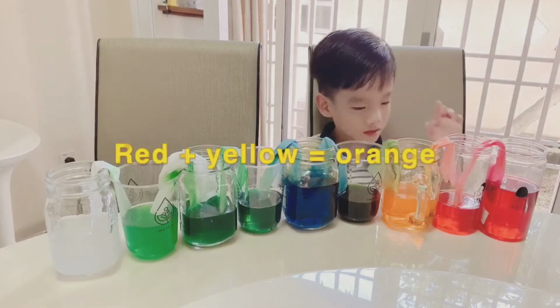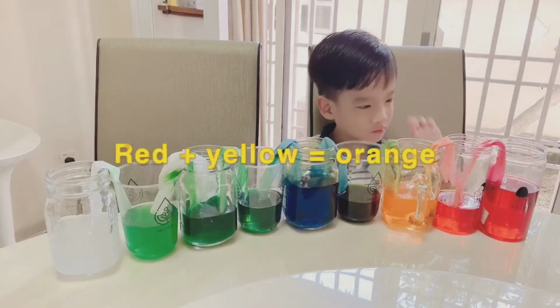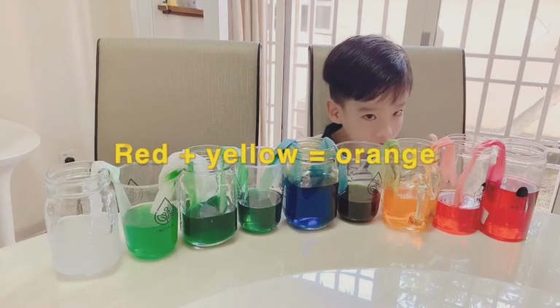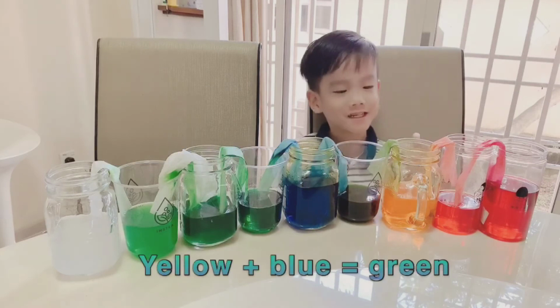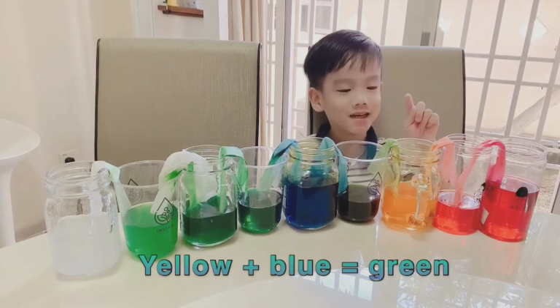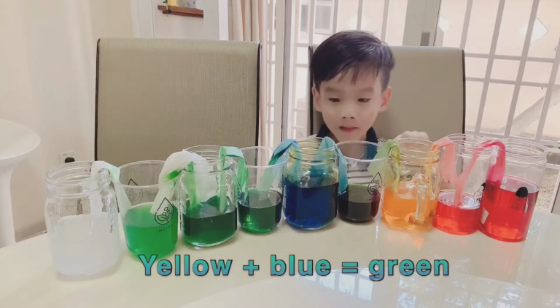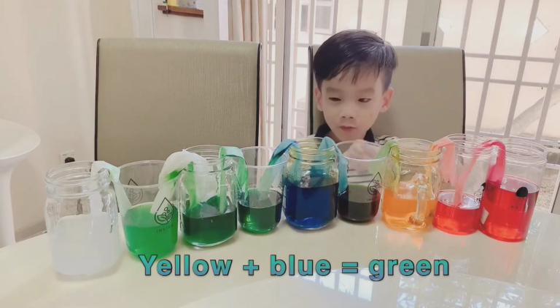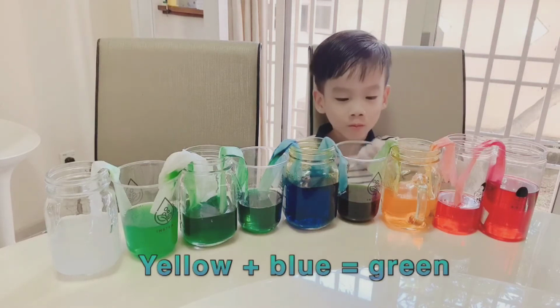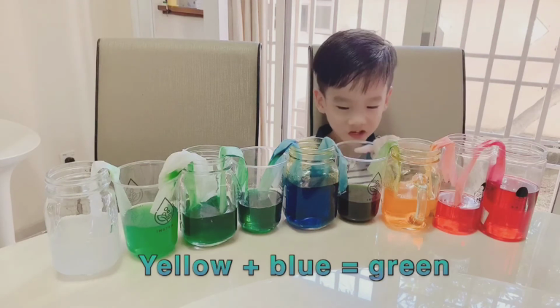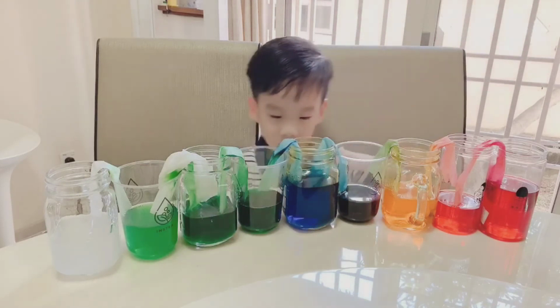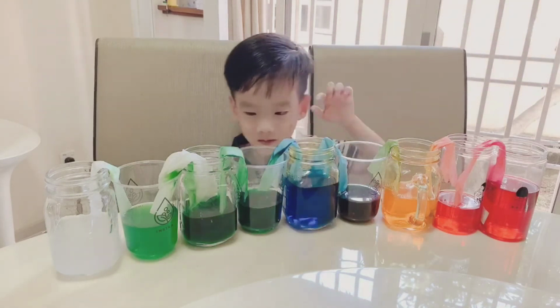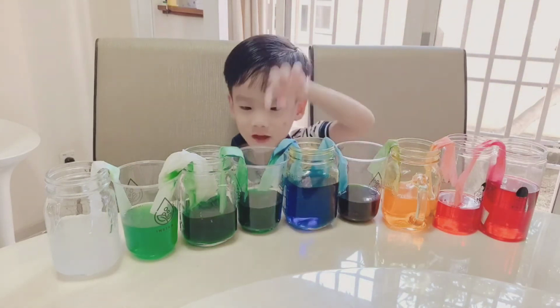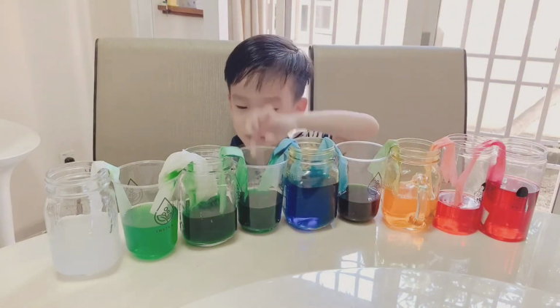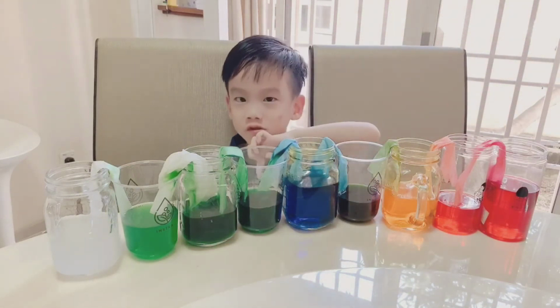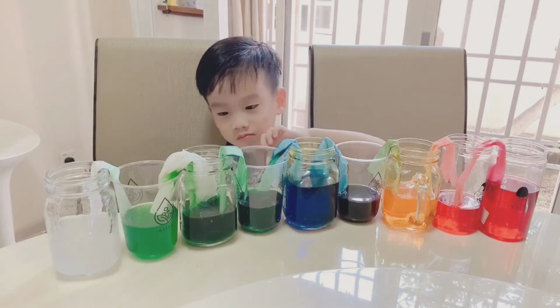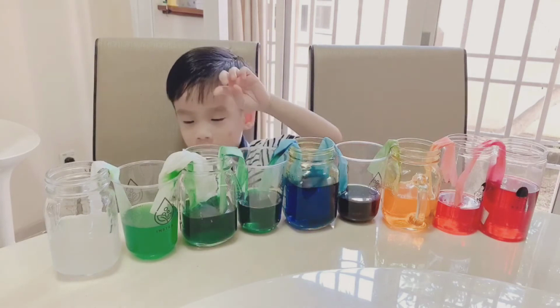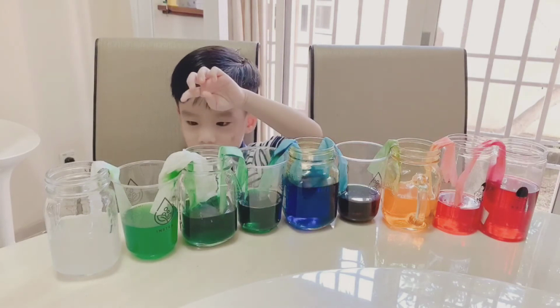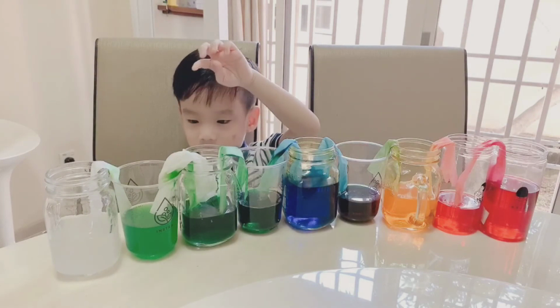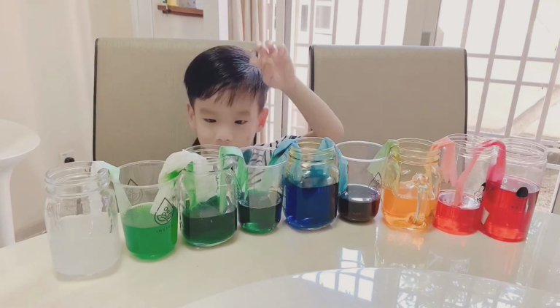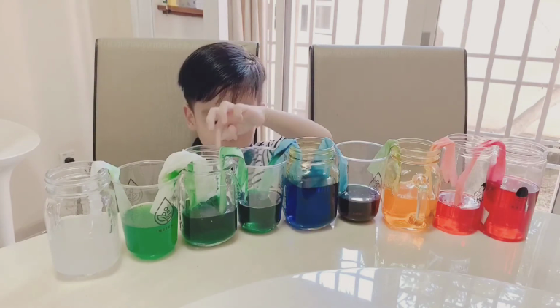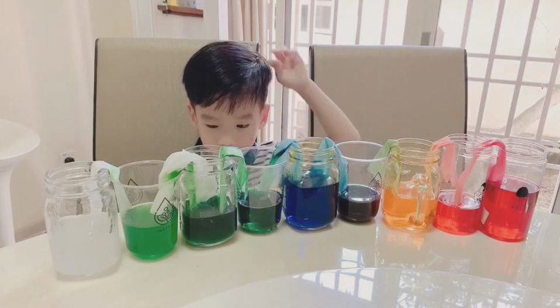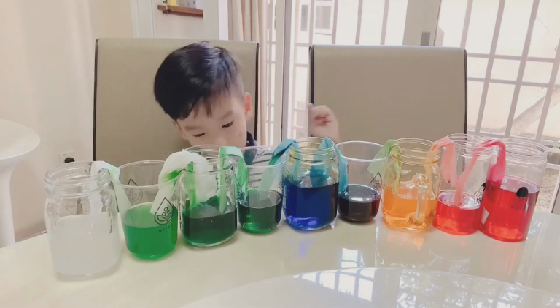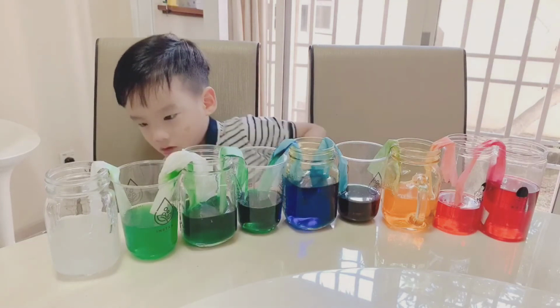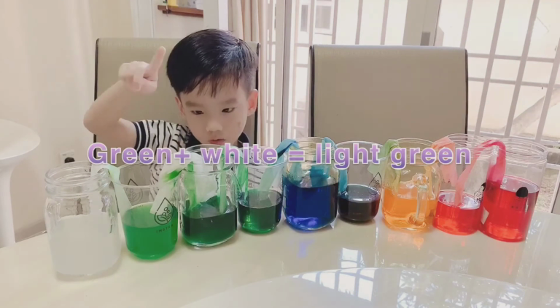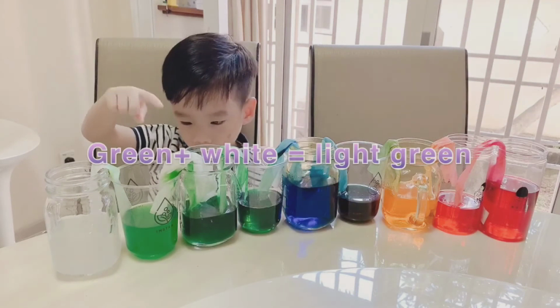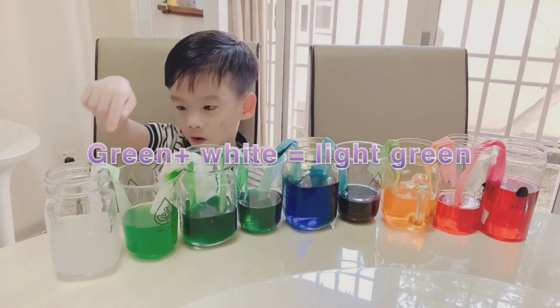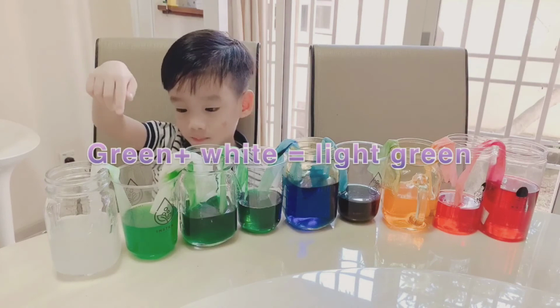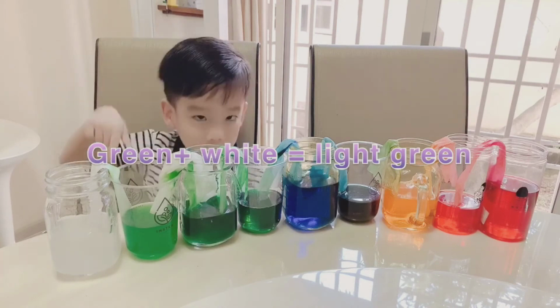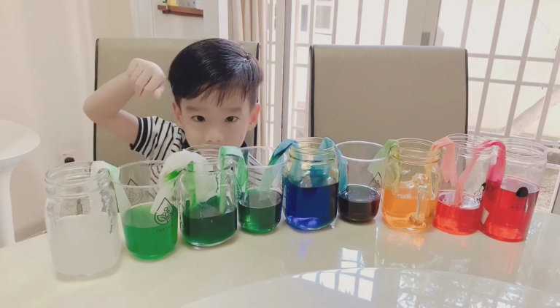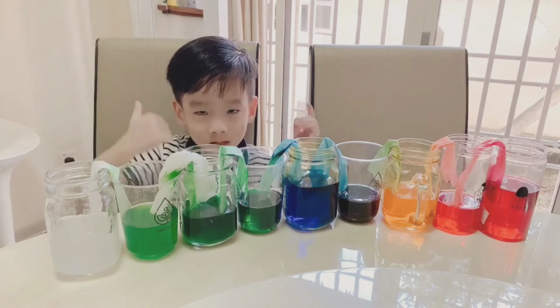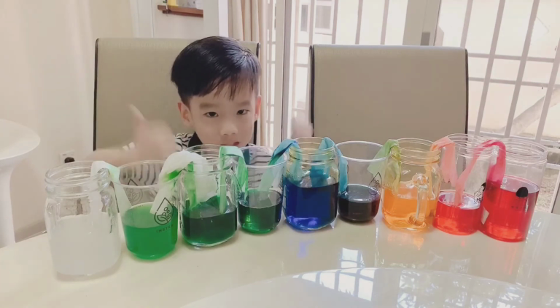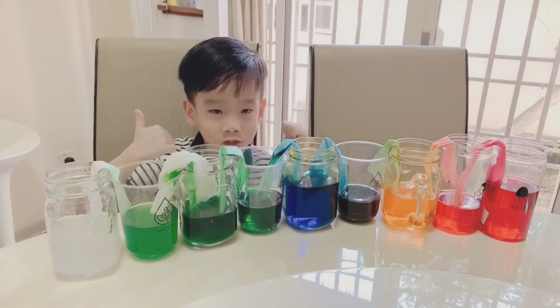Red and yellow makes orange. Yellow and blue makes green. And light green. Green makes green. And white makes light green!